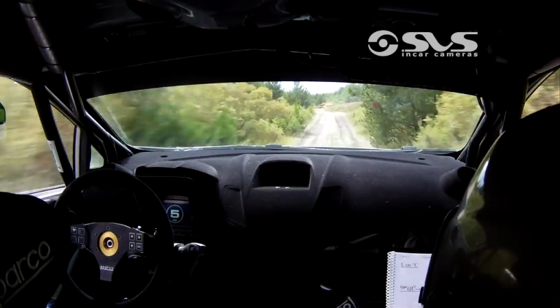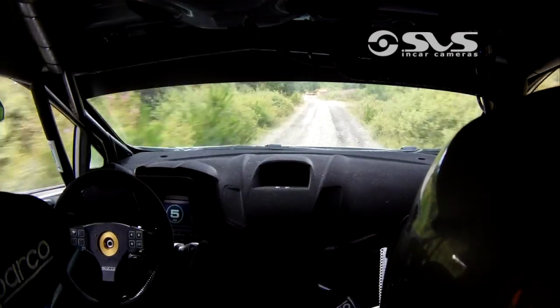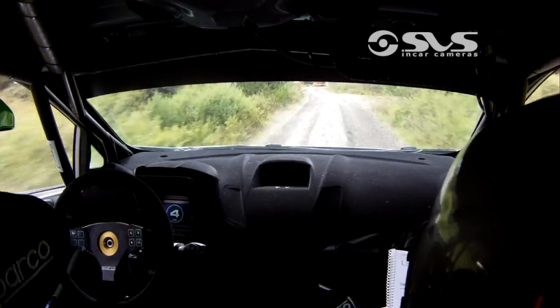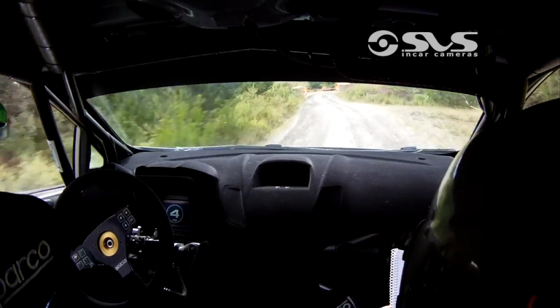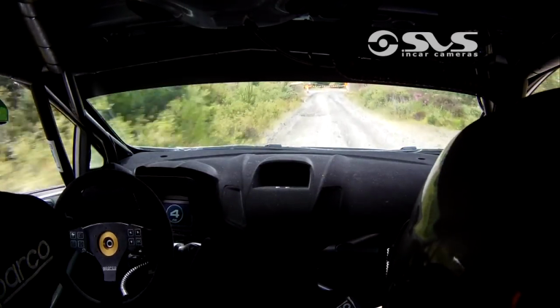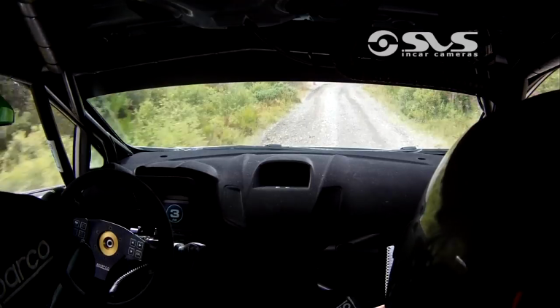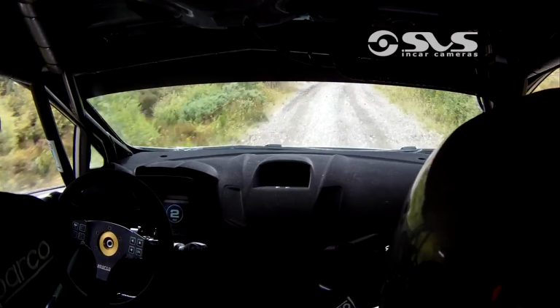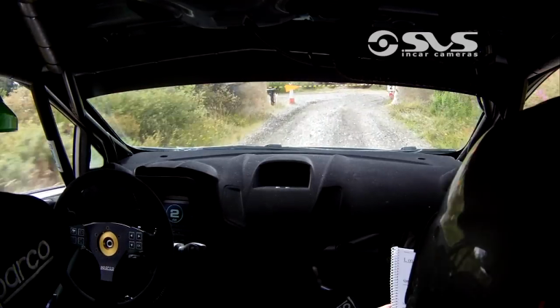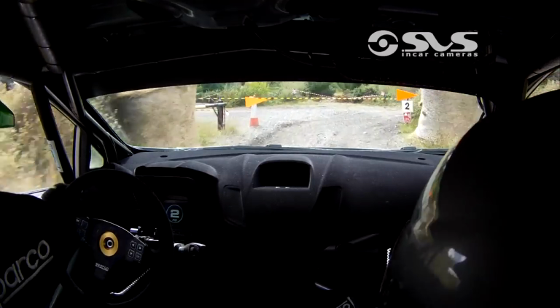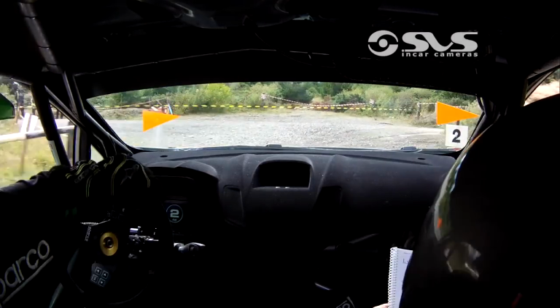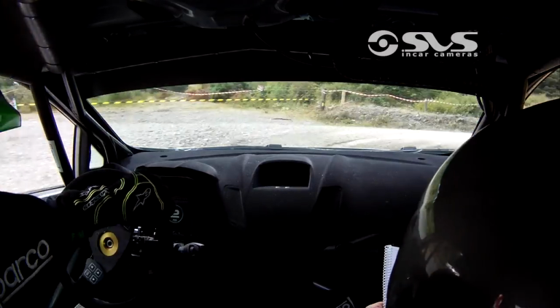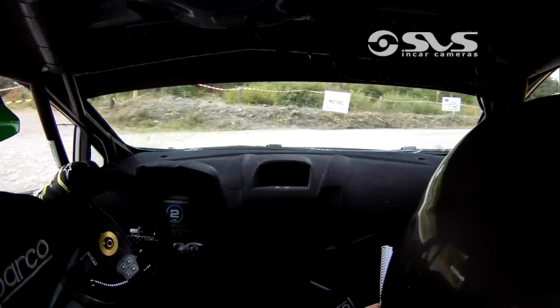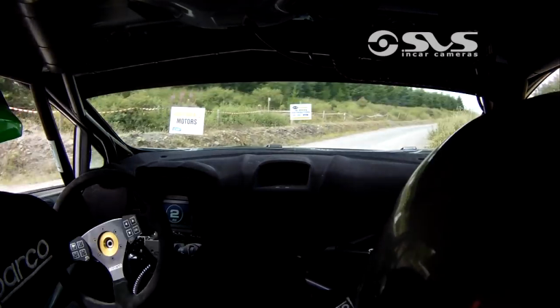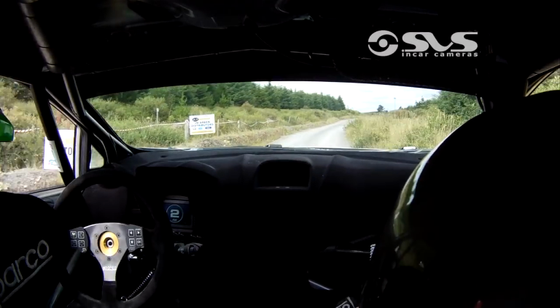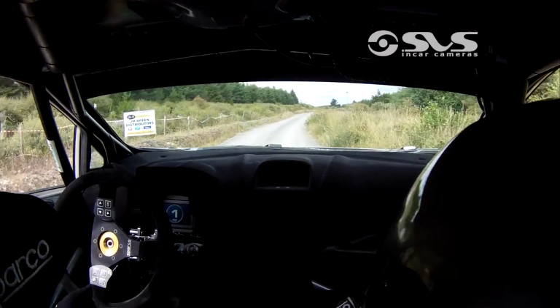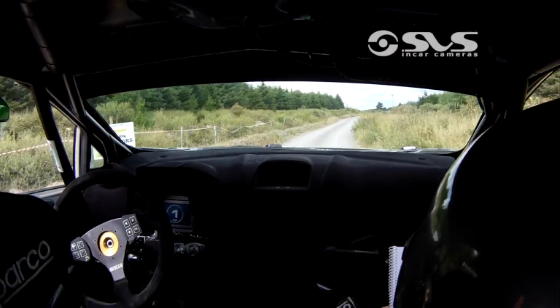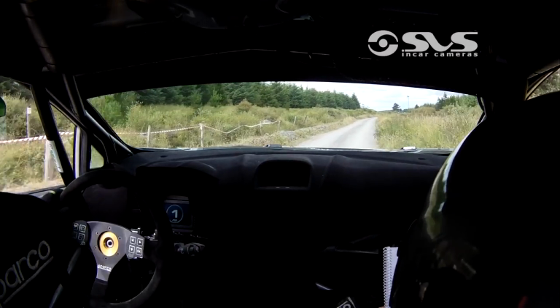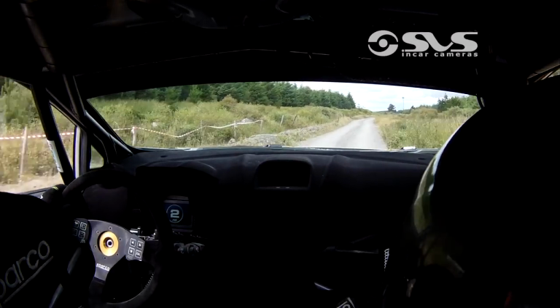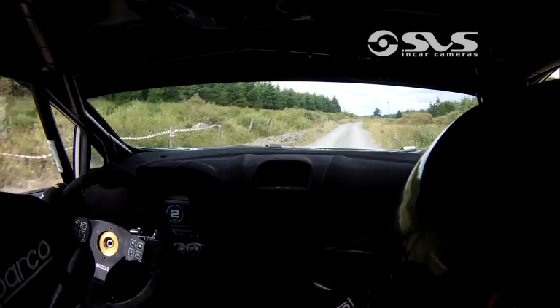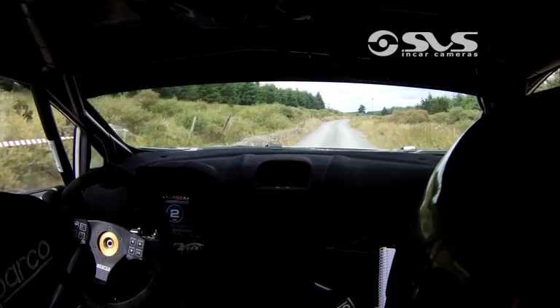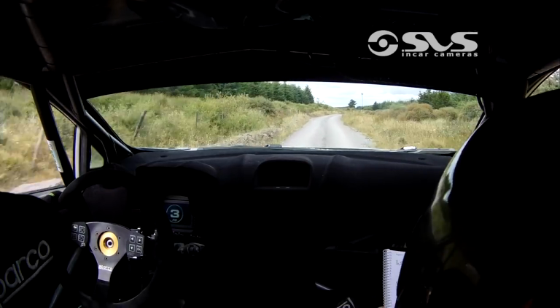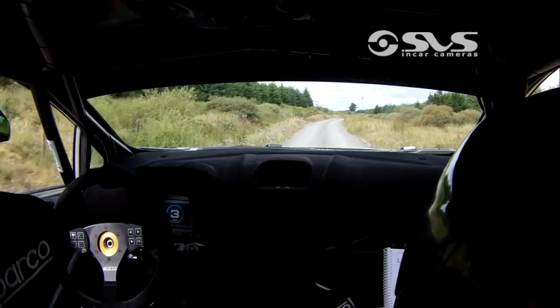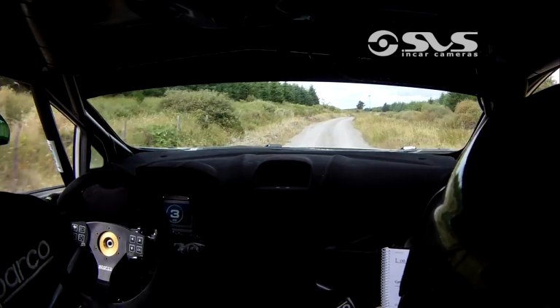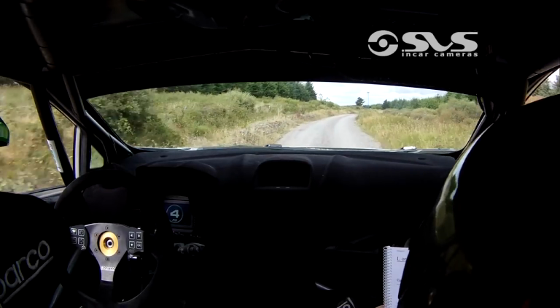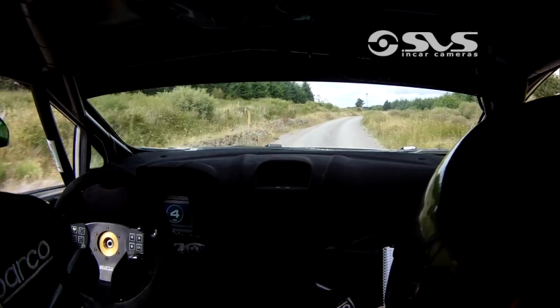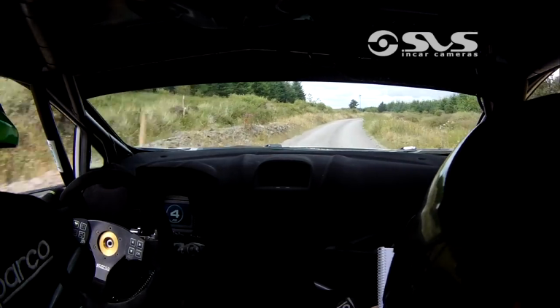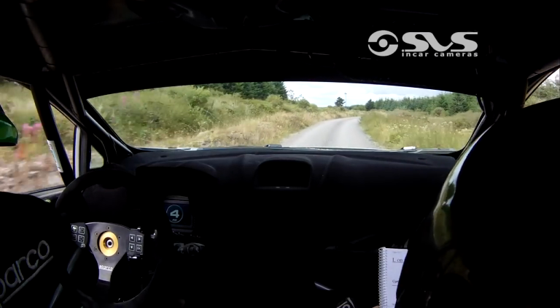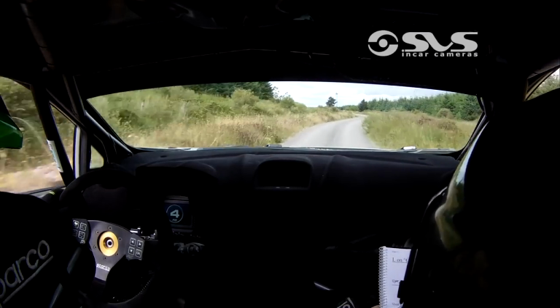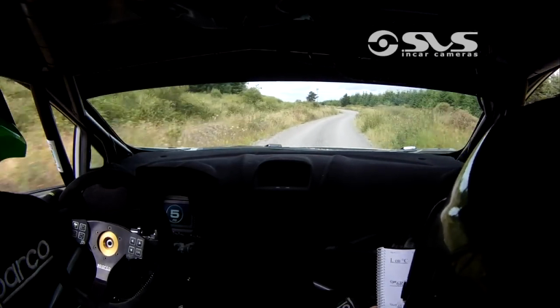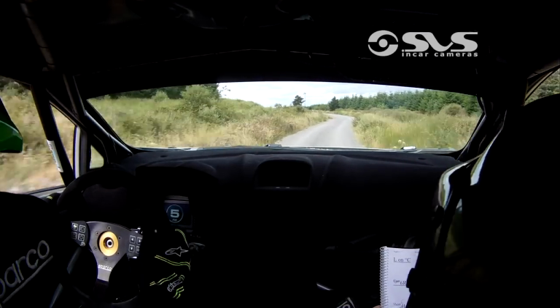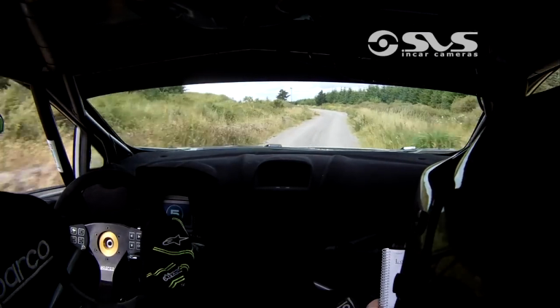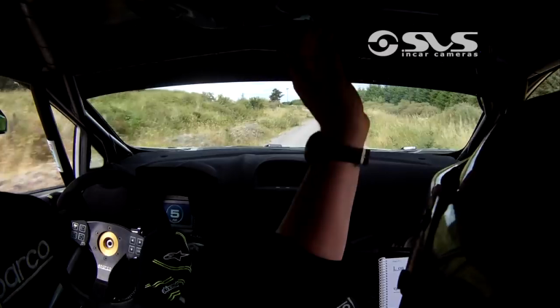Tarmac. 80, 5 right and 5 left. 60. Be brave for me. 200 over crest.